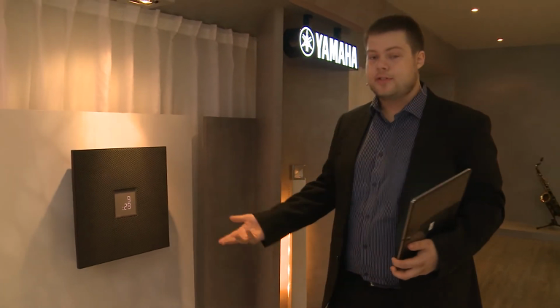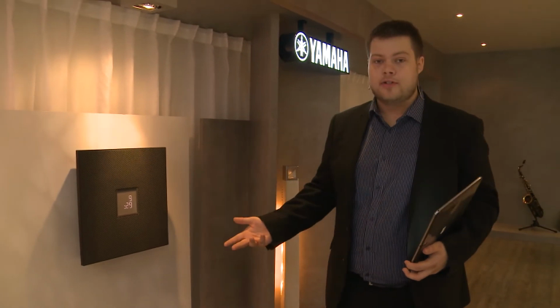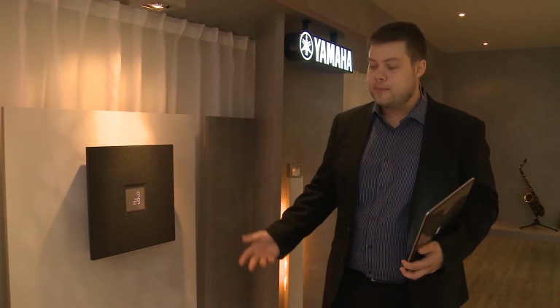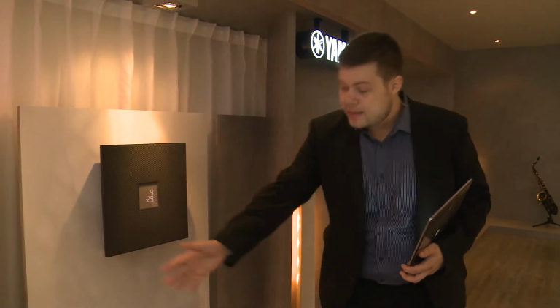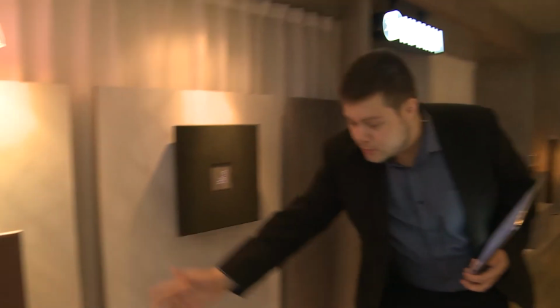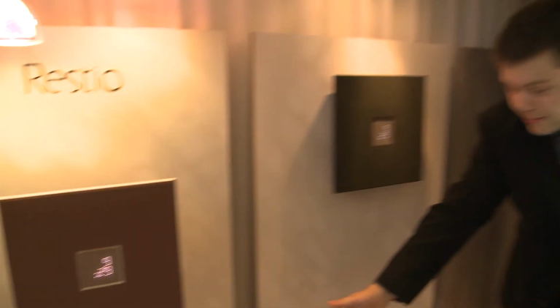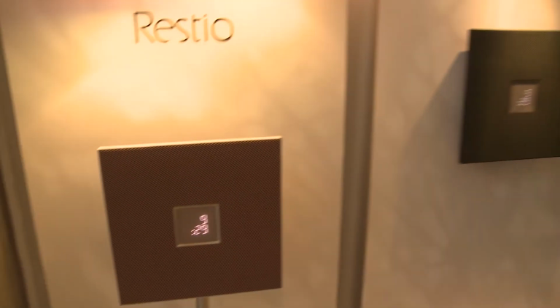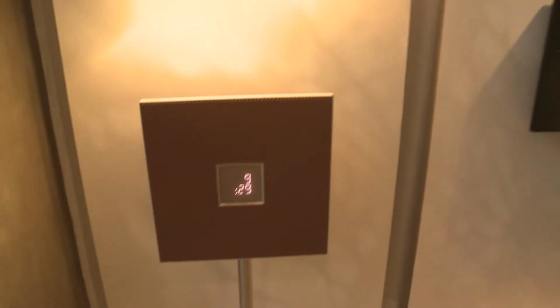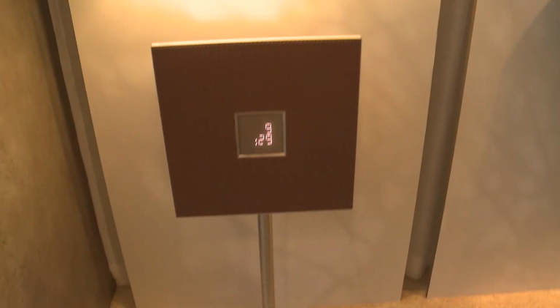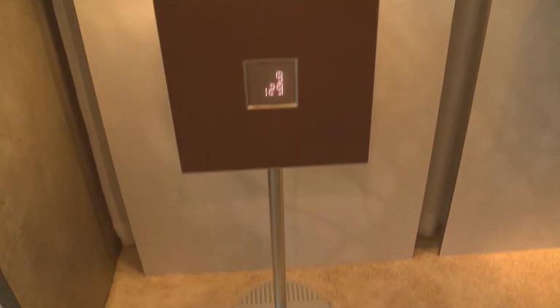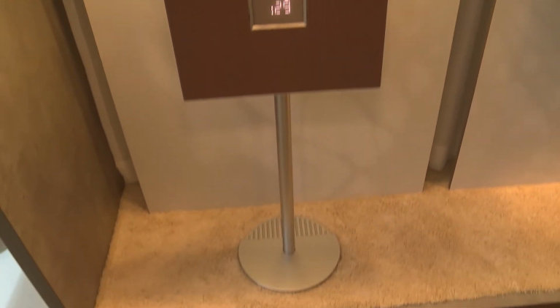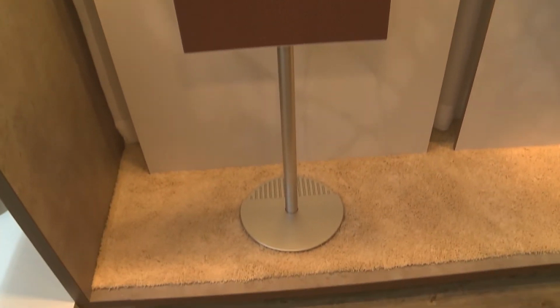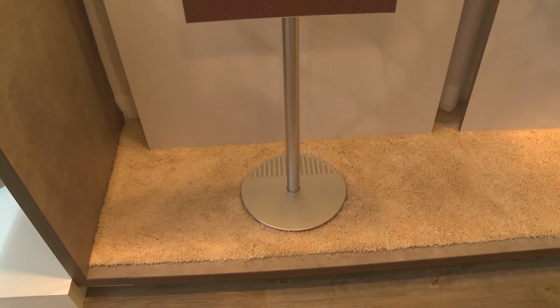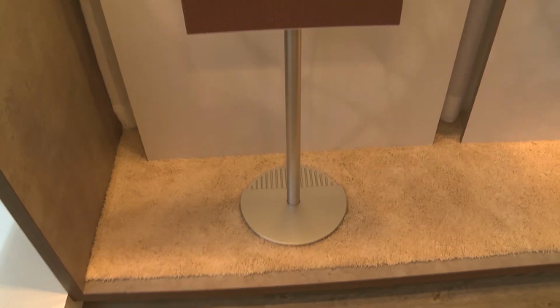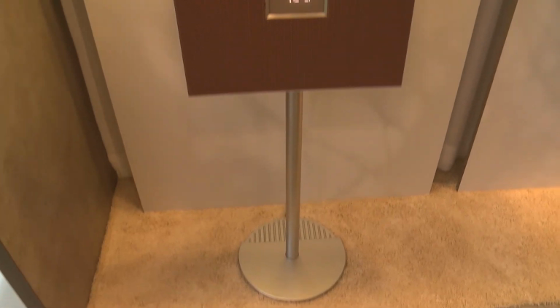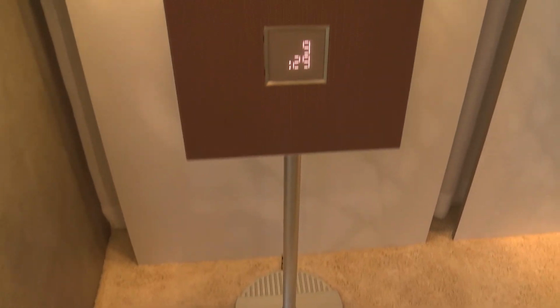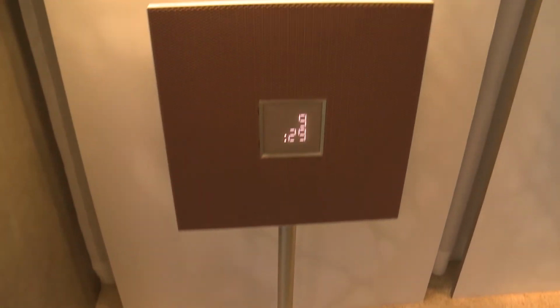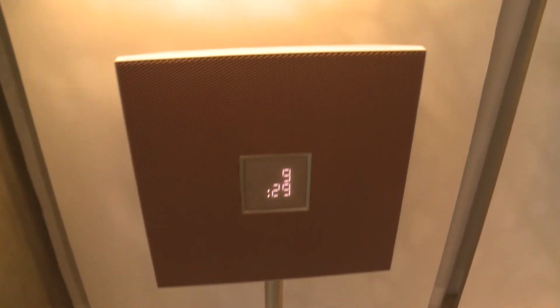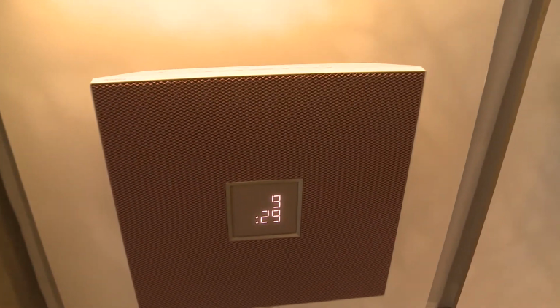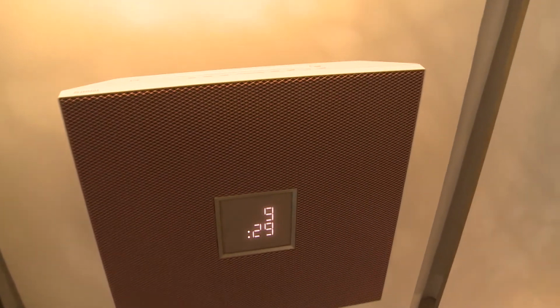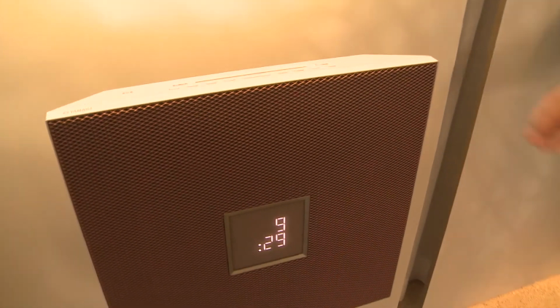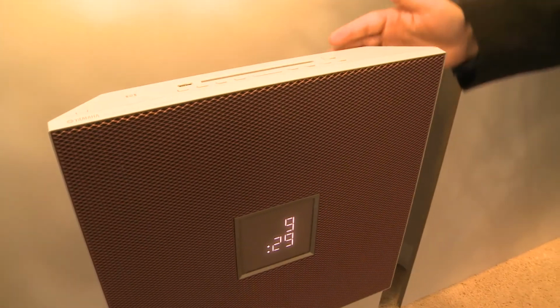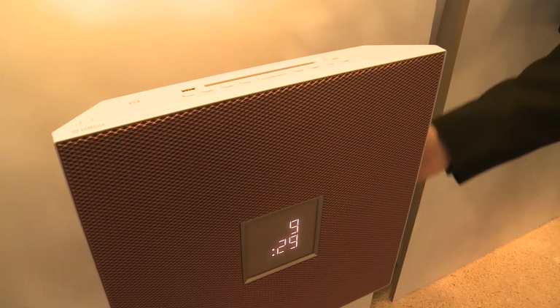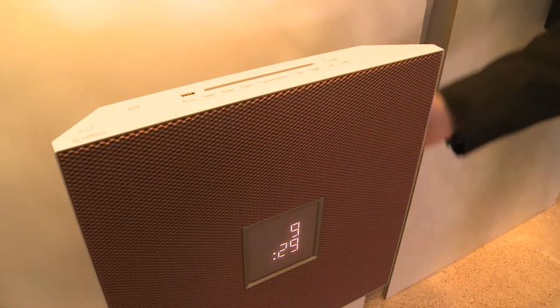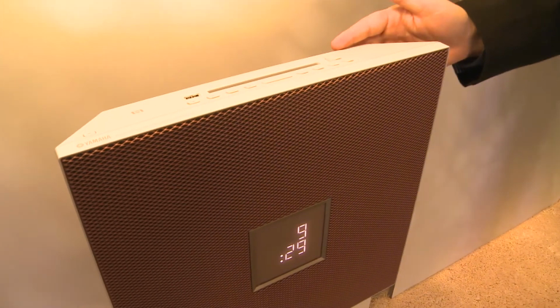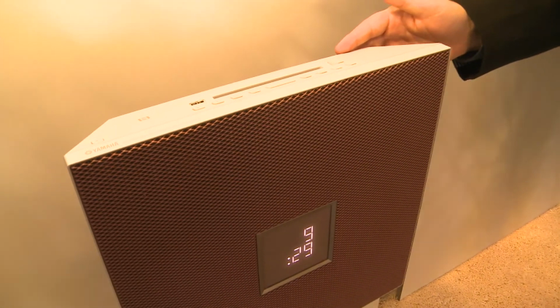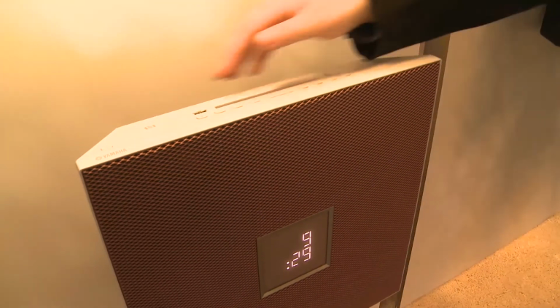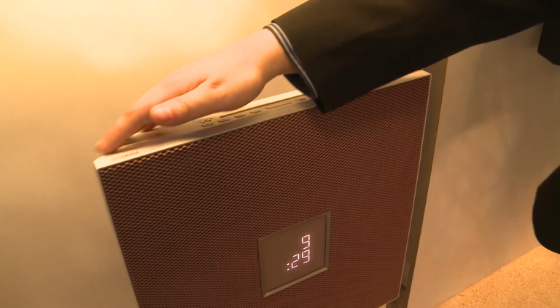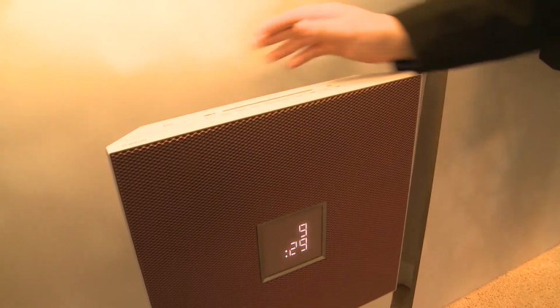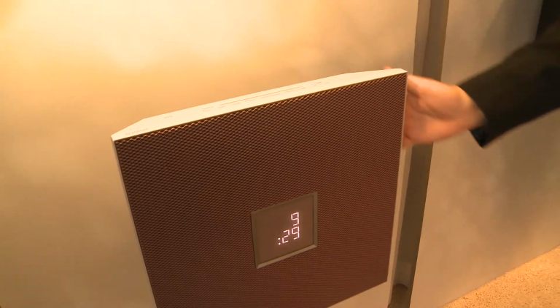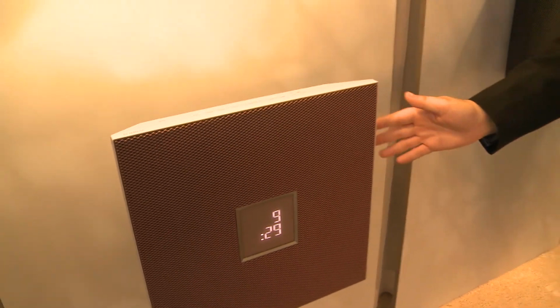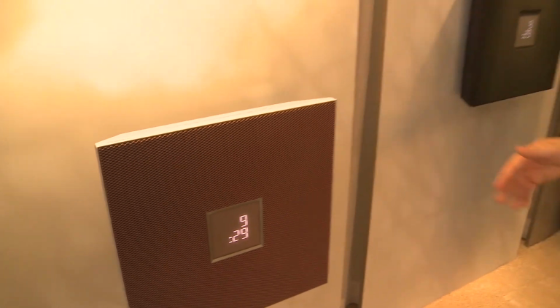Absolutely superb. The stand comes with it as you can see here, and it's also wall mountable as you've seen. It can sit flush up against the wall thanks to its flat back, and the corners allow it to sit in the corner as well.